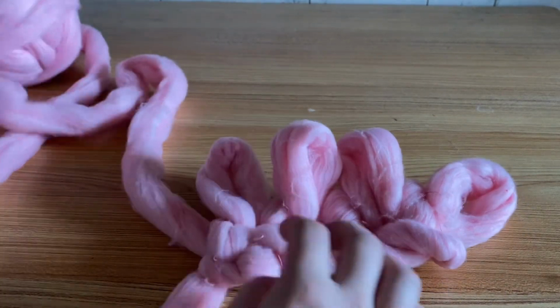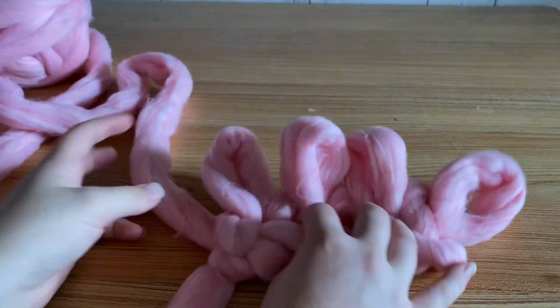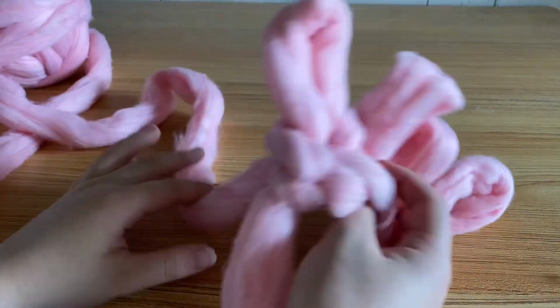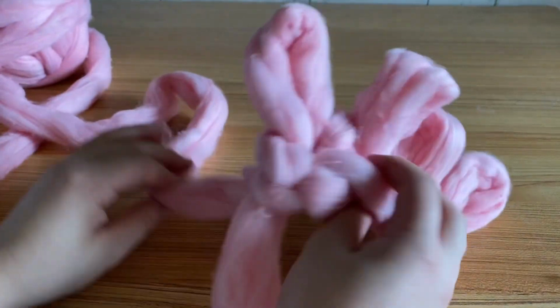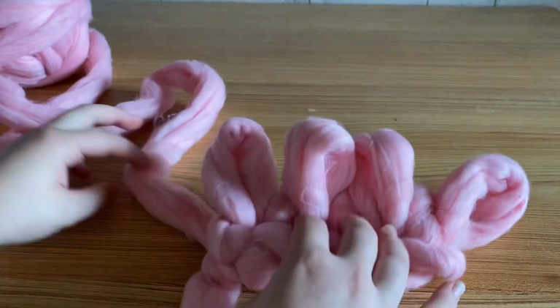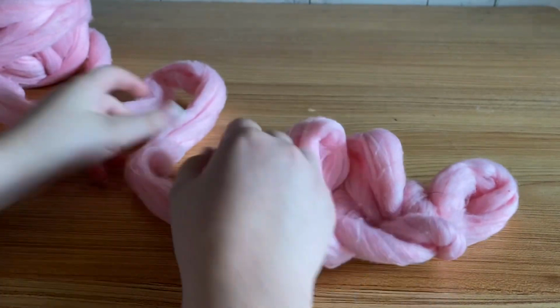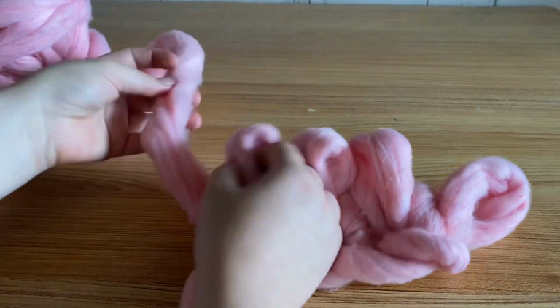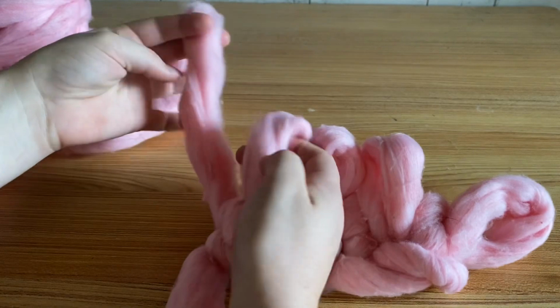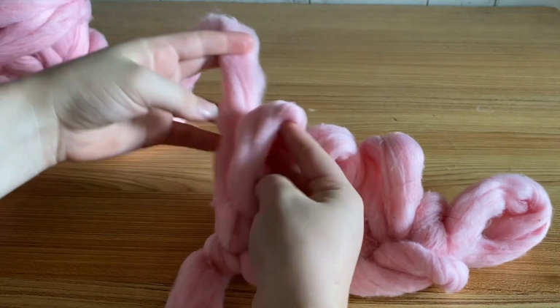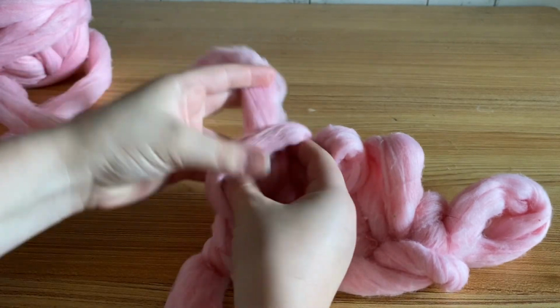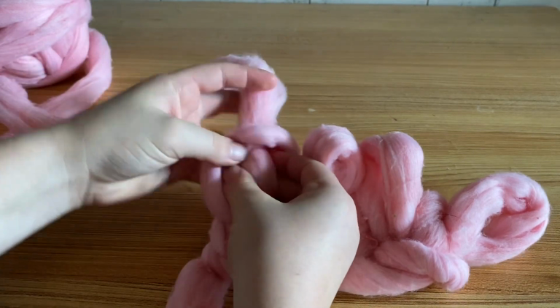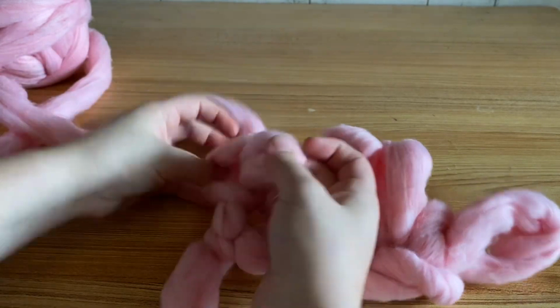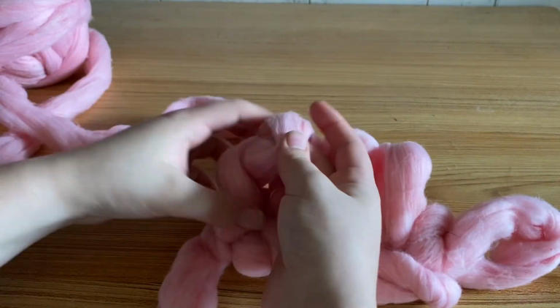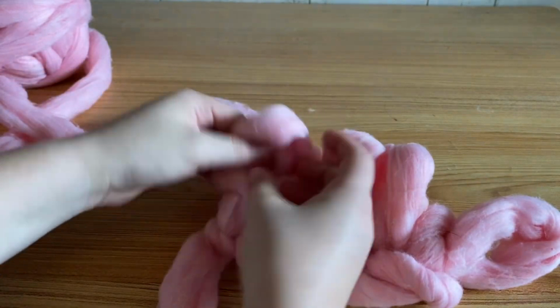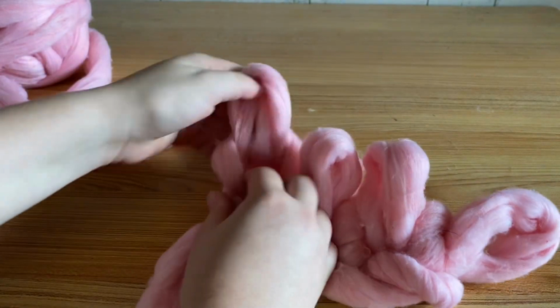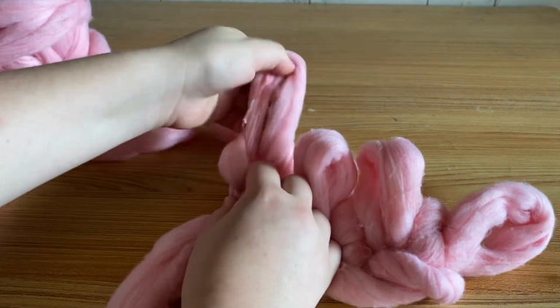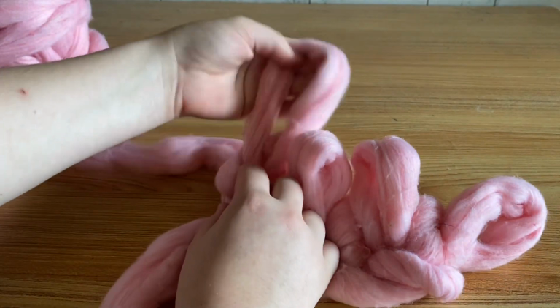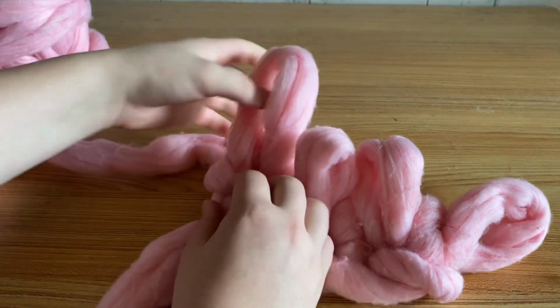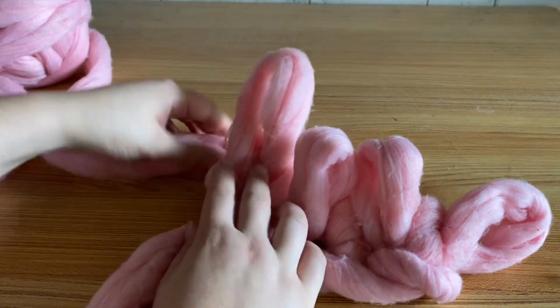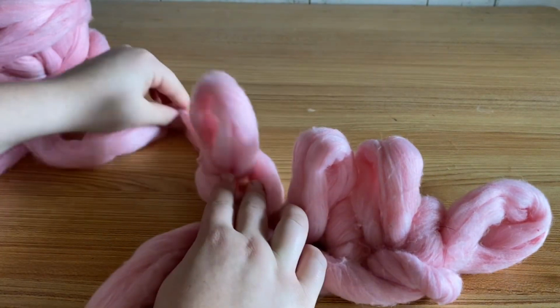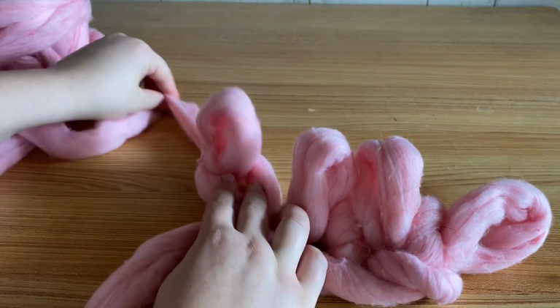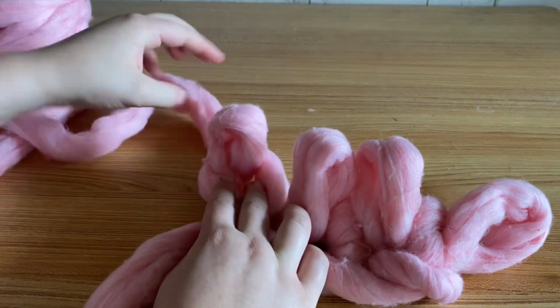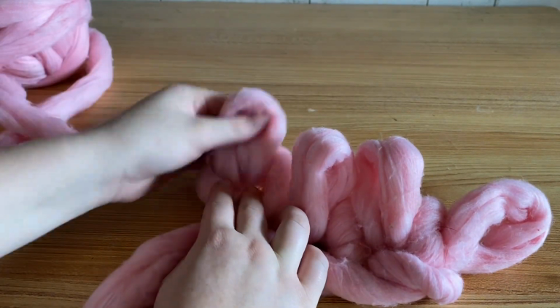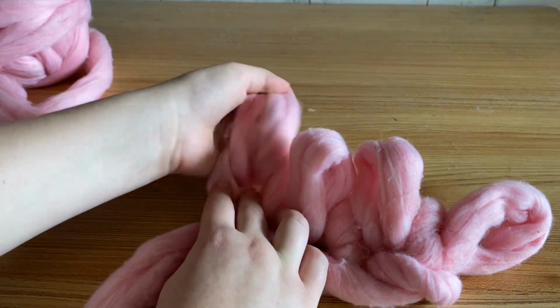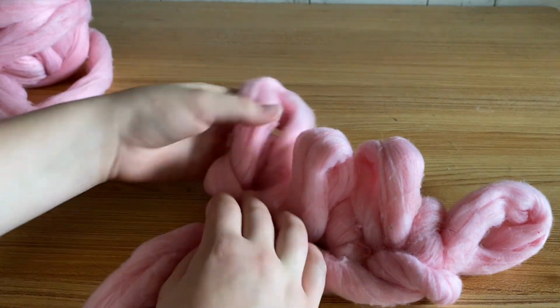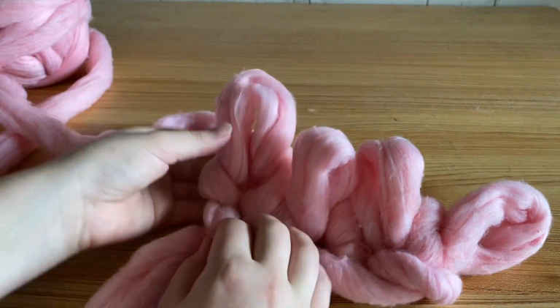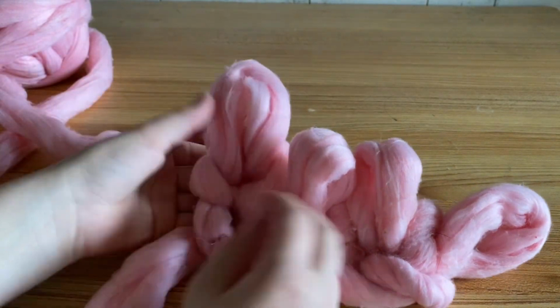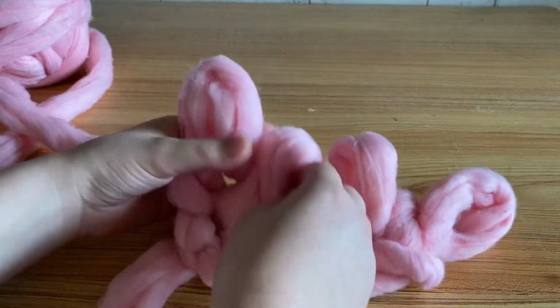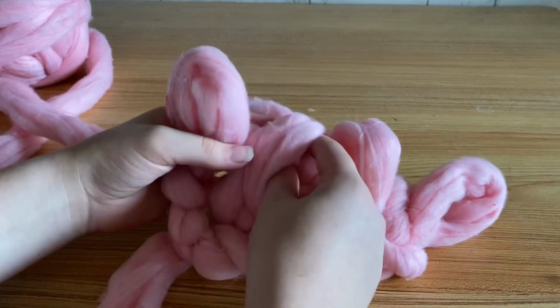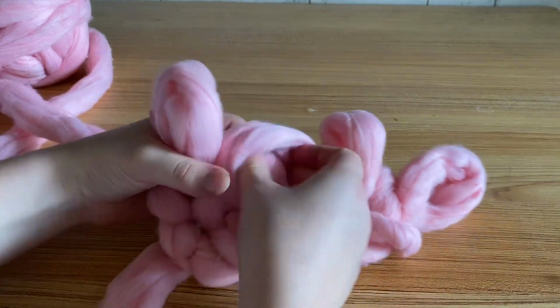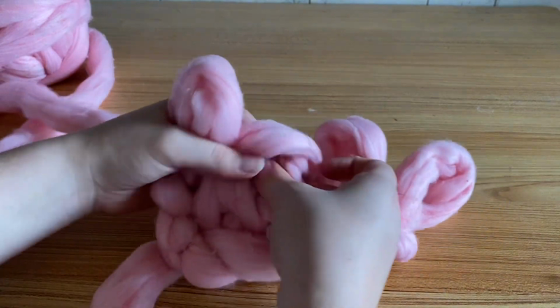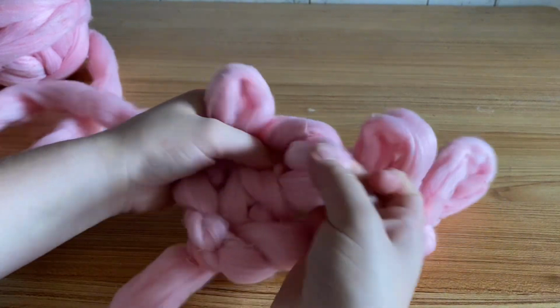After that first row you're not going to turn your work, you're just going to begin in the same stitch, use your yarn and pull up a loop, and then in every stitch you're just going to use your yarn and pull up a new loop.